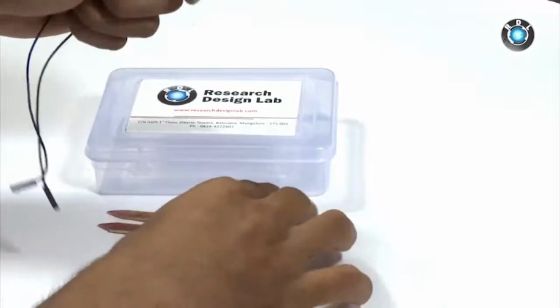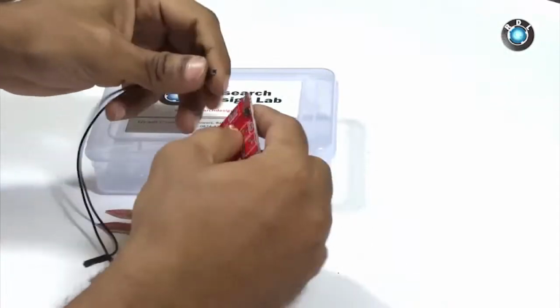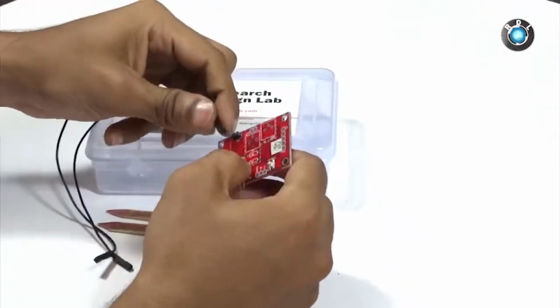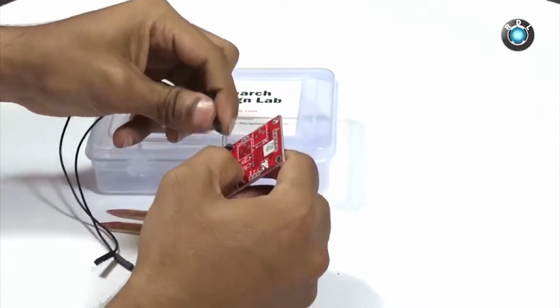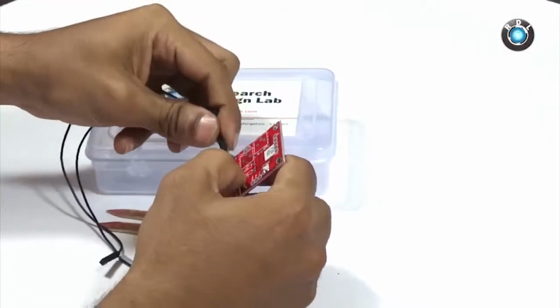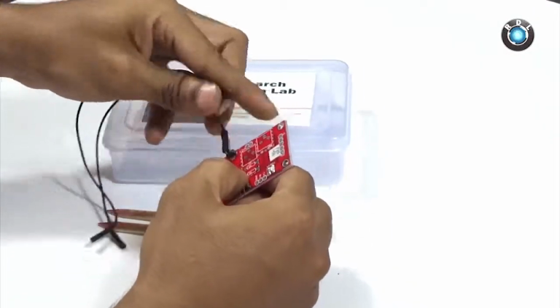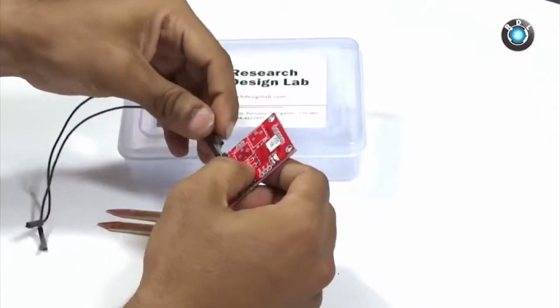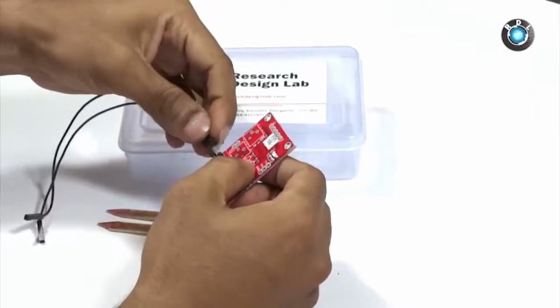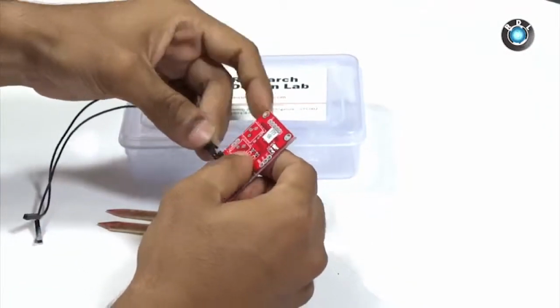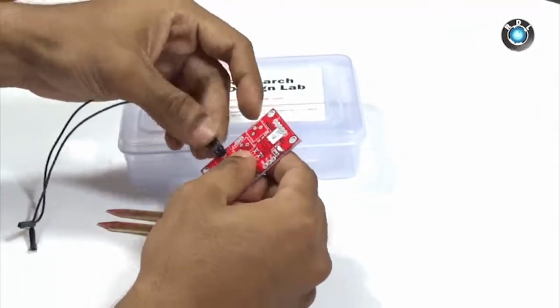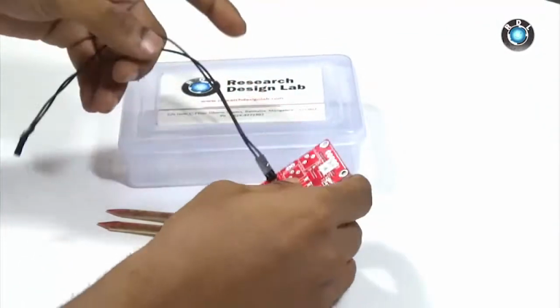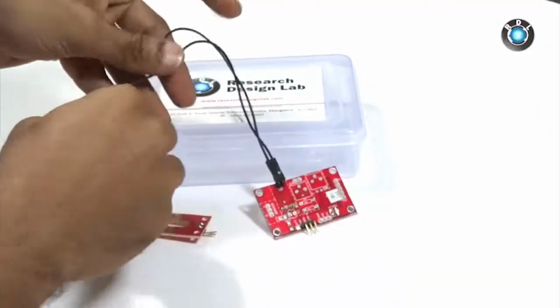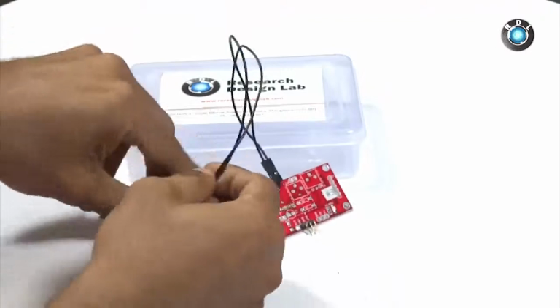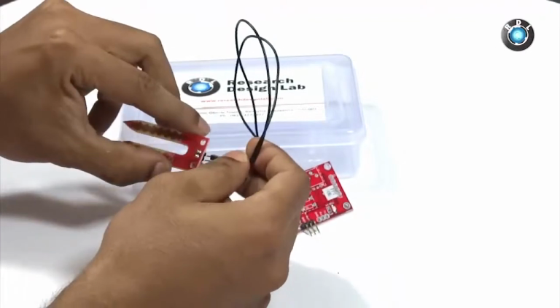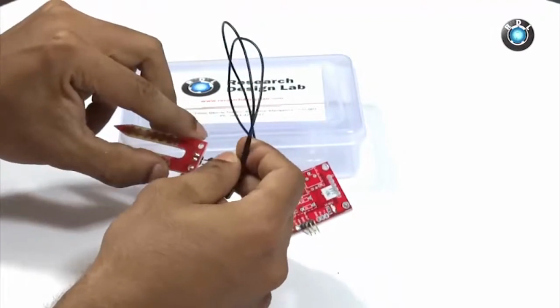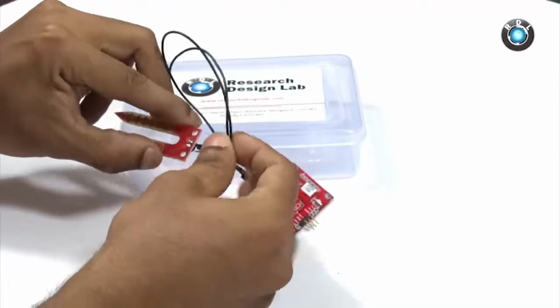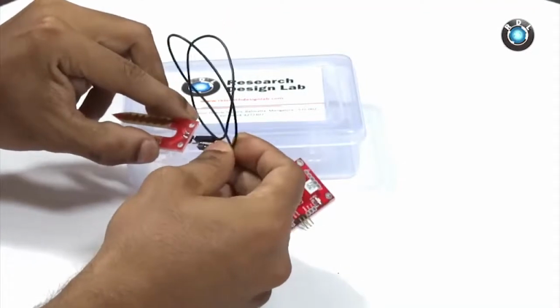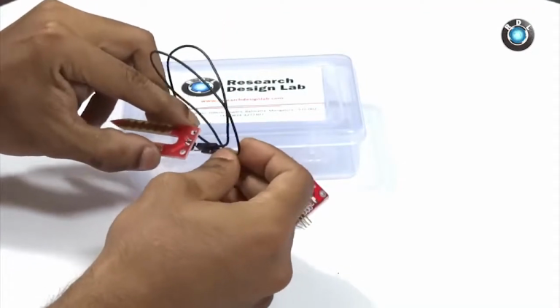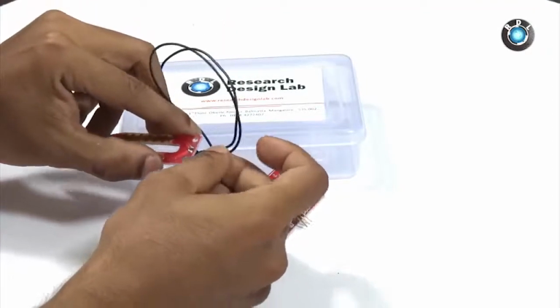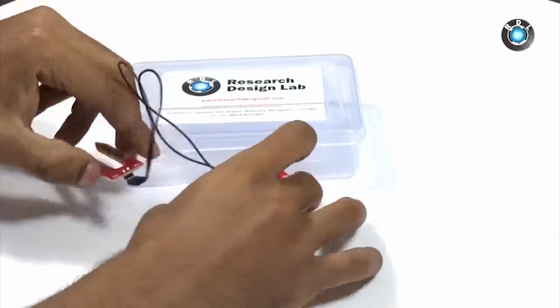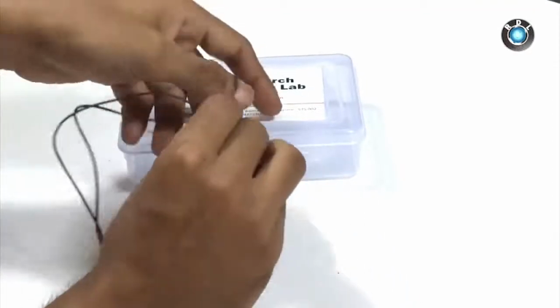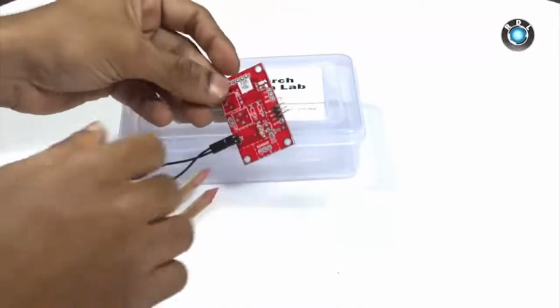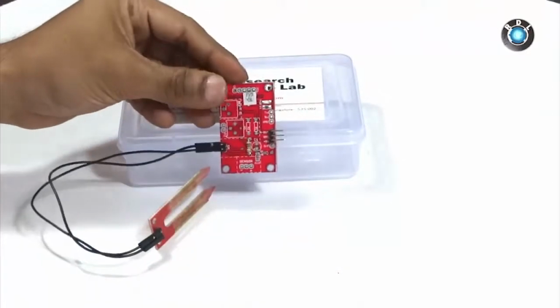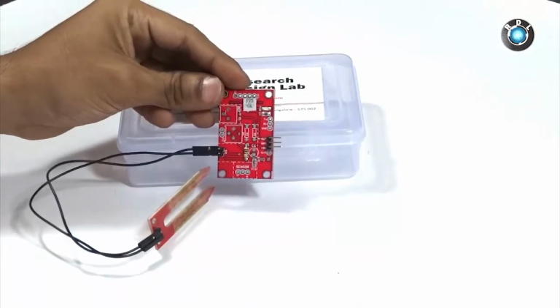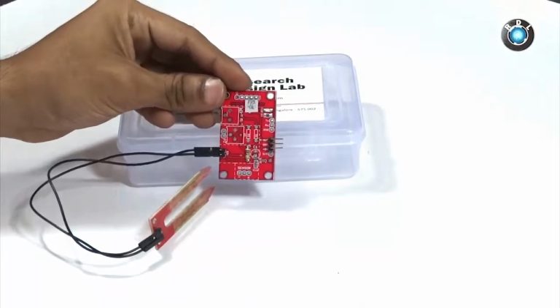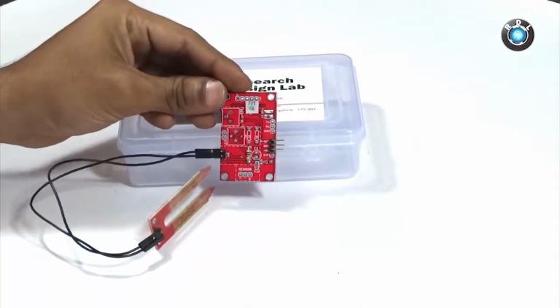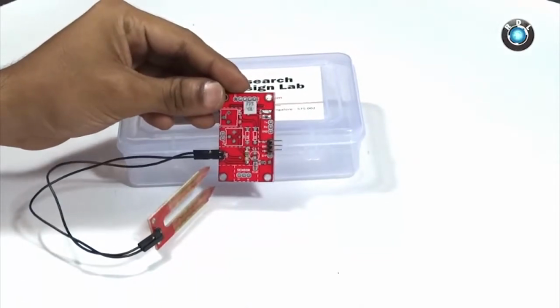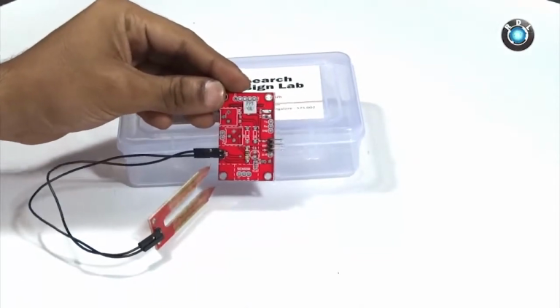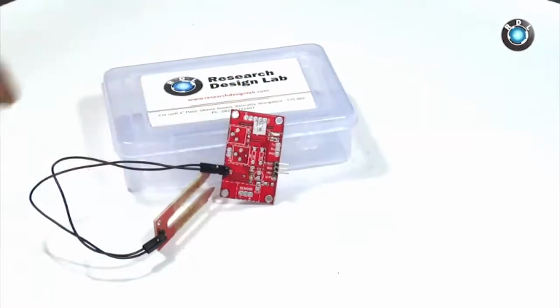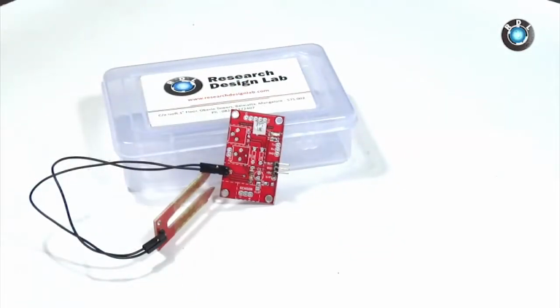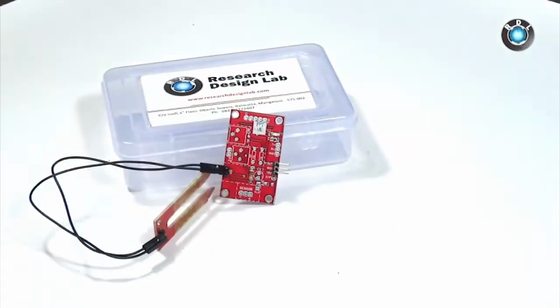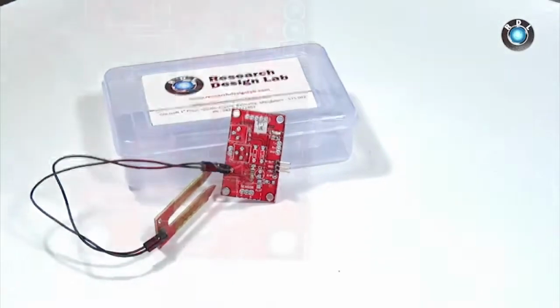And these are the two female jumper cables that connect your sensor board to the electrodes. Basically, the sensor PCB measures the conductivity between the electrodes, and this conductivity level can be read by the analog out pin present on the sensor board.